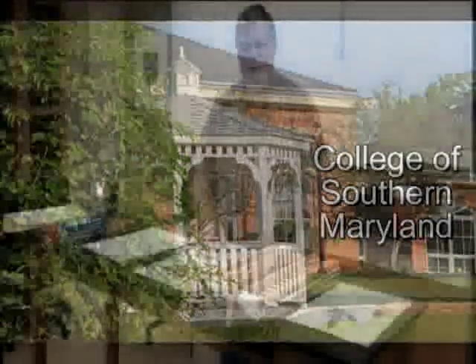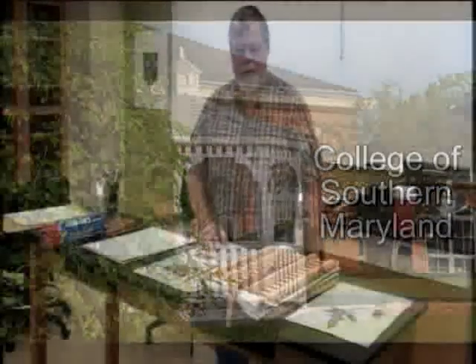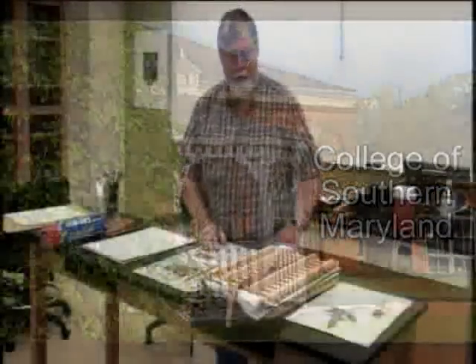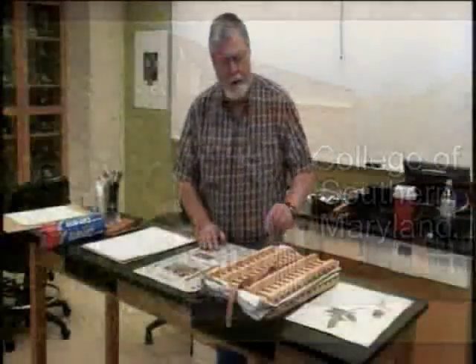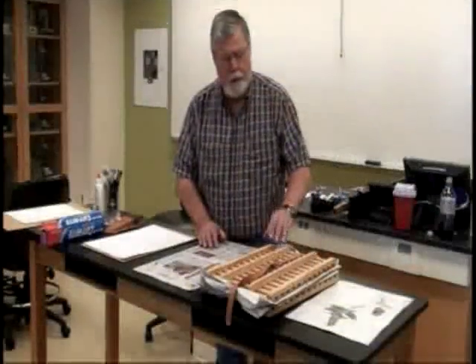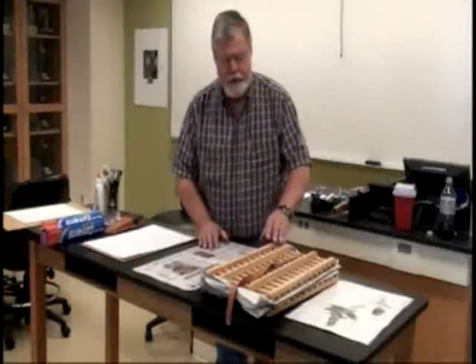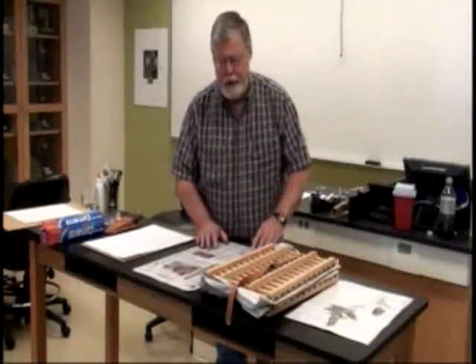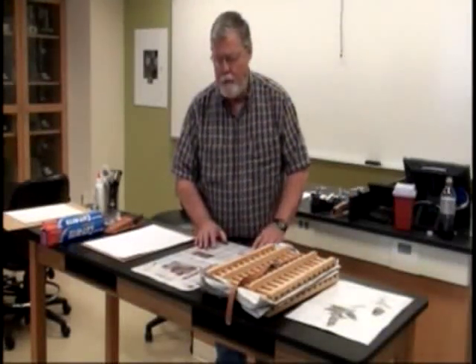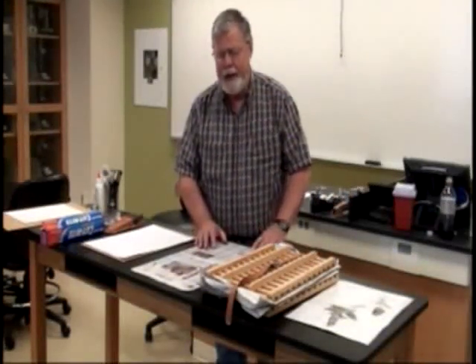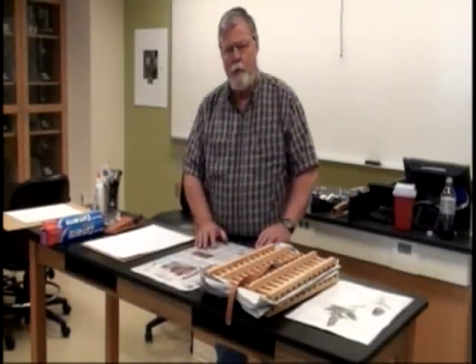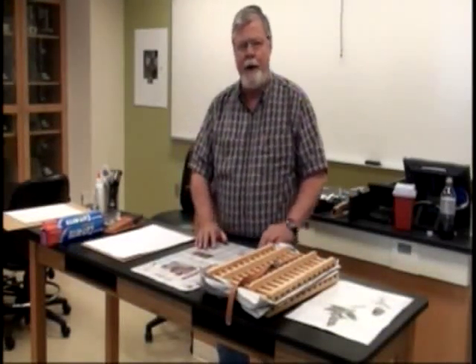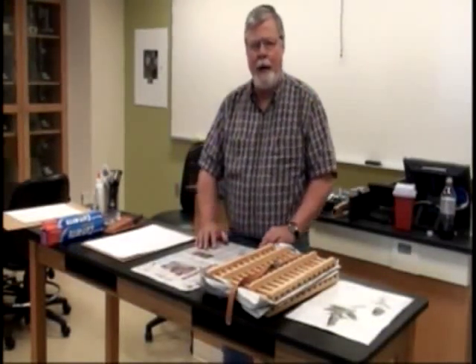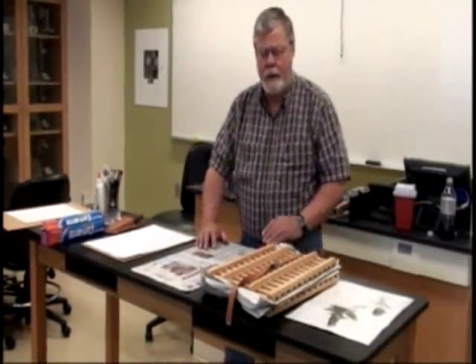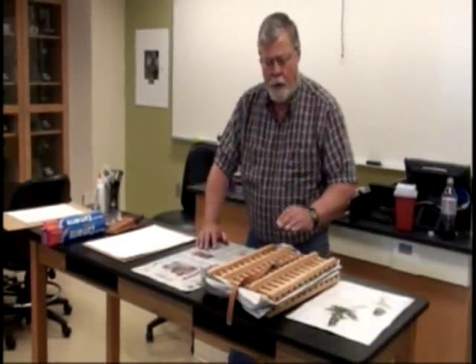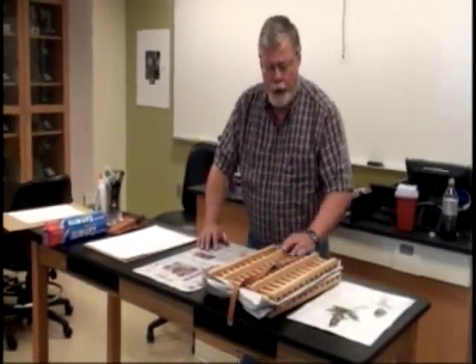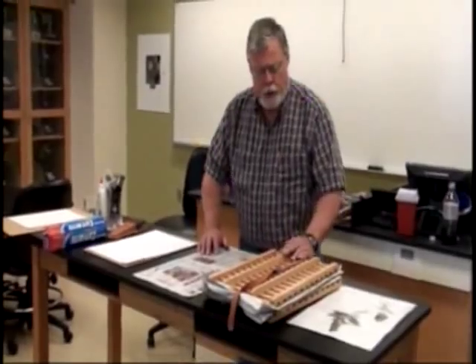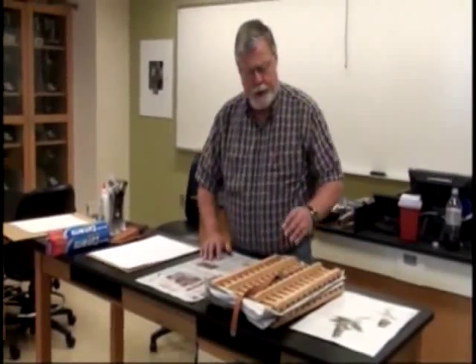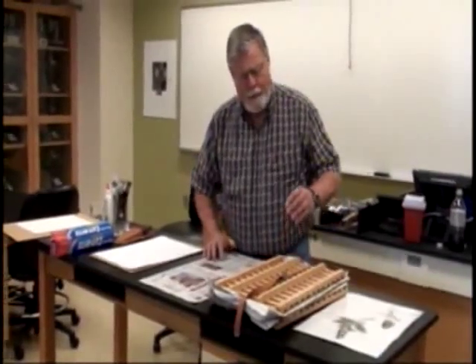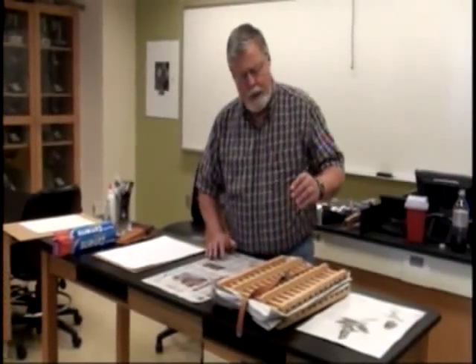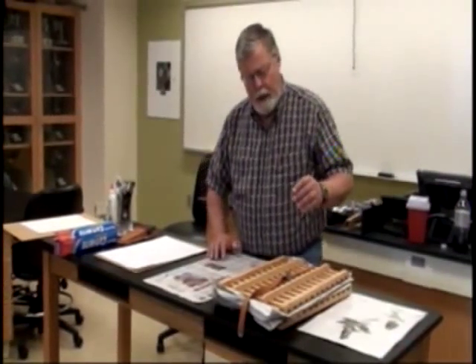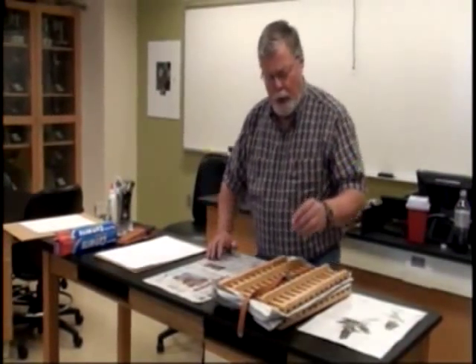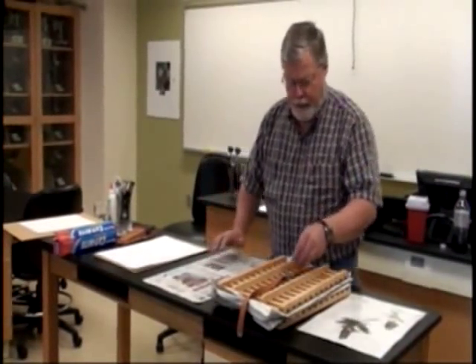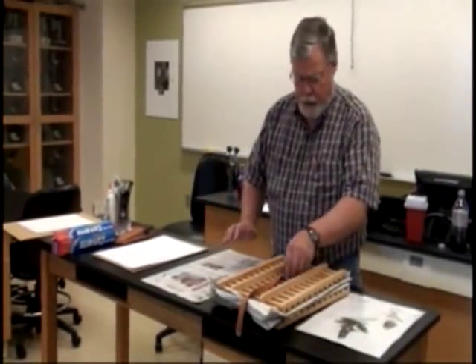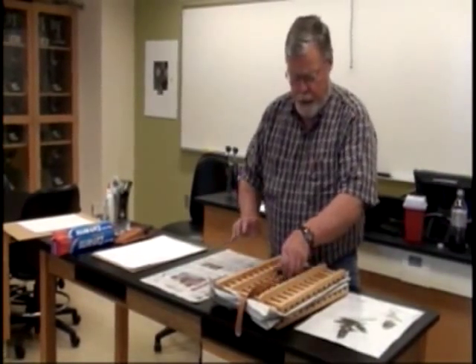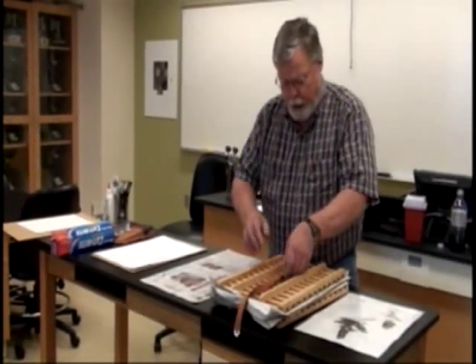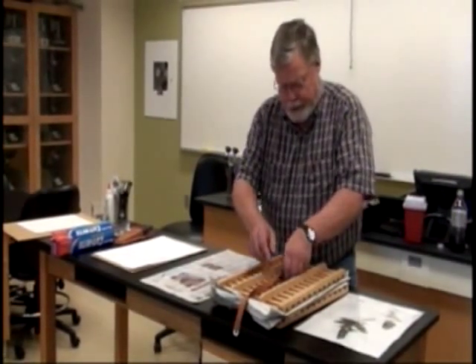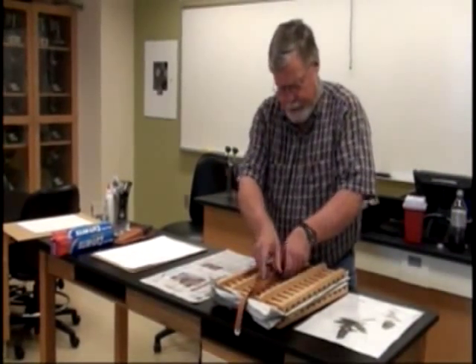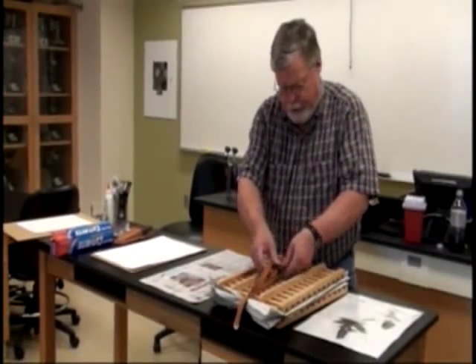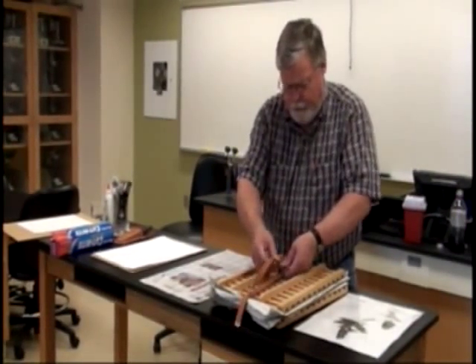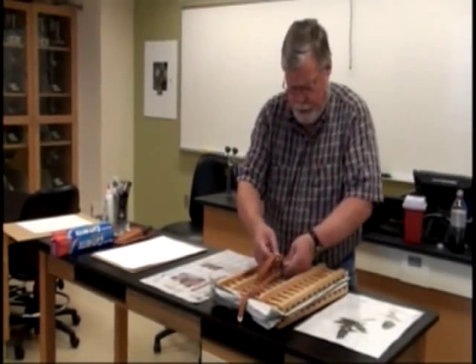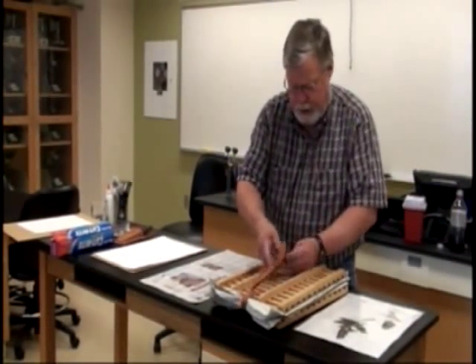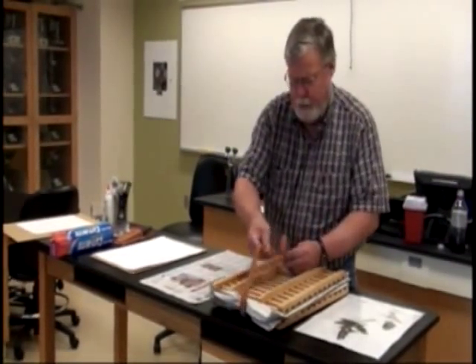Today we're going to do a presentation on making herbarium mounts. We're going to use a plant that we pressed in a previous presentation.